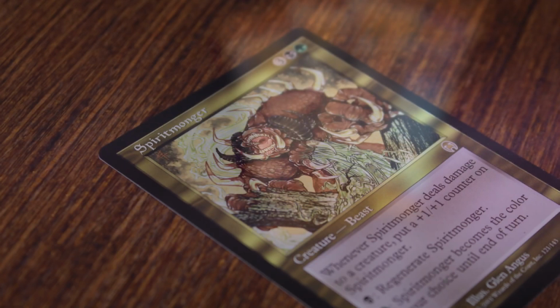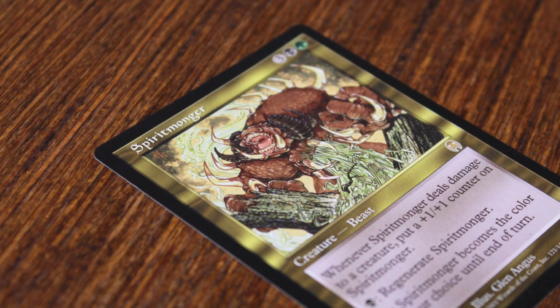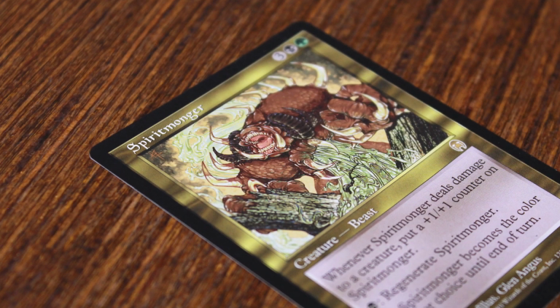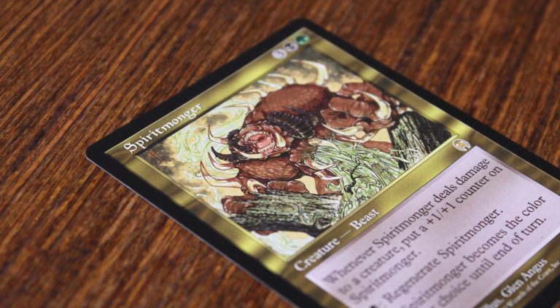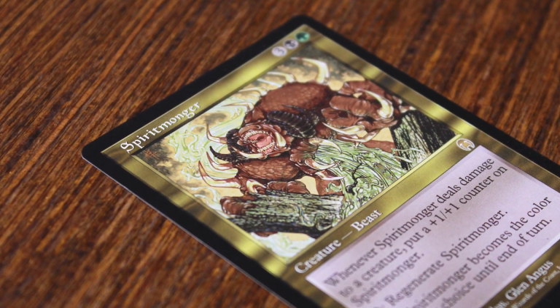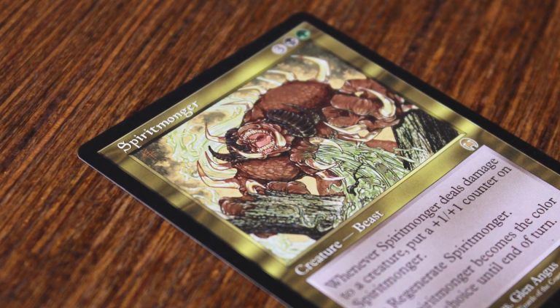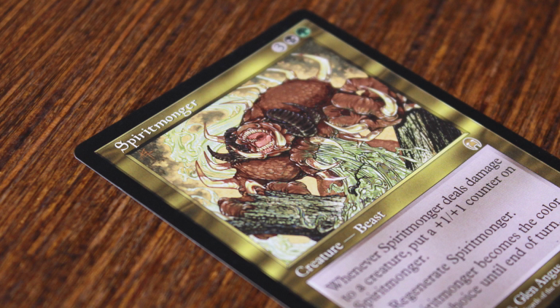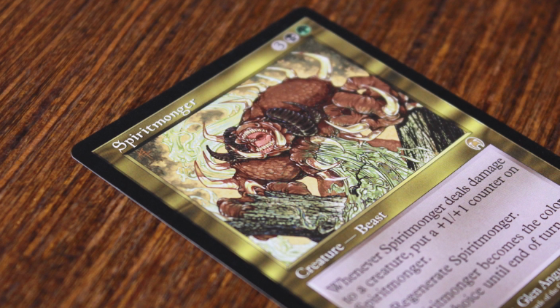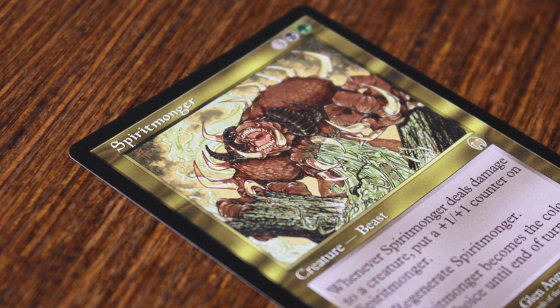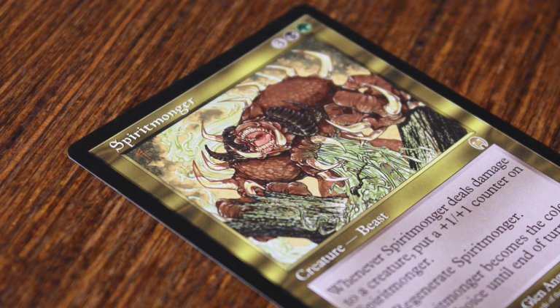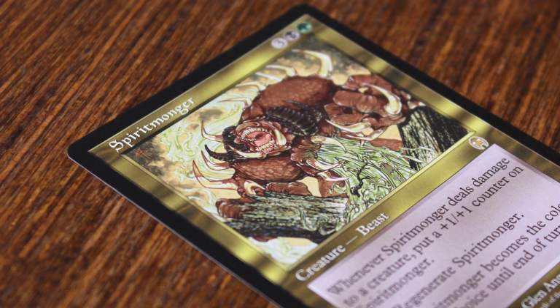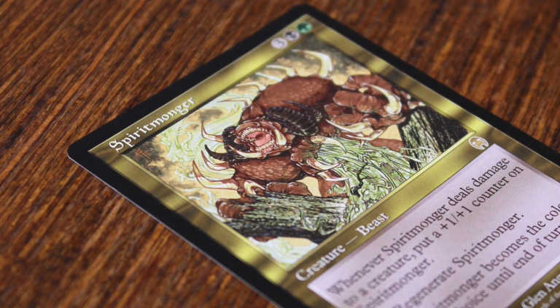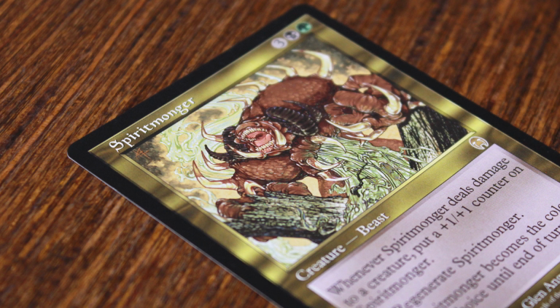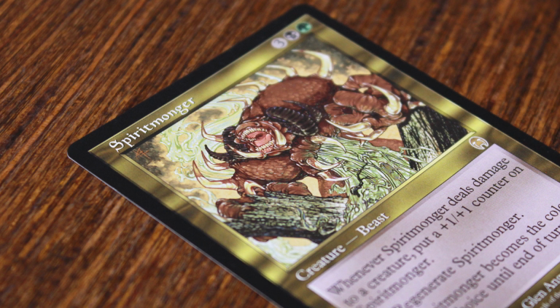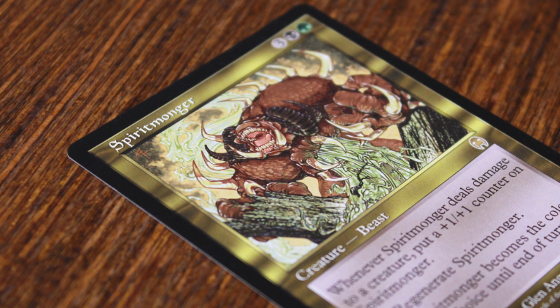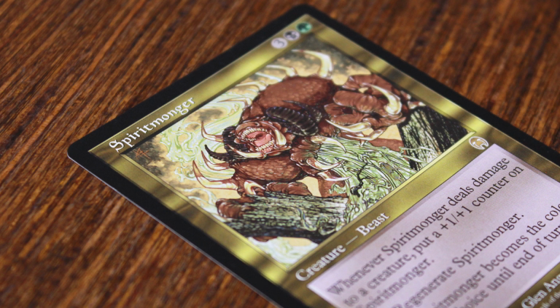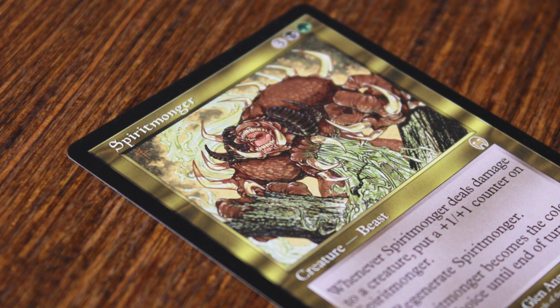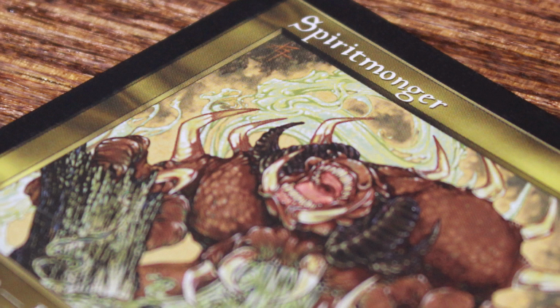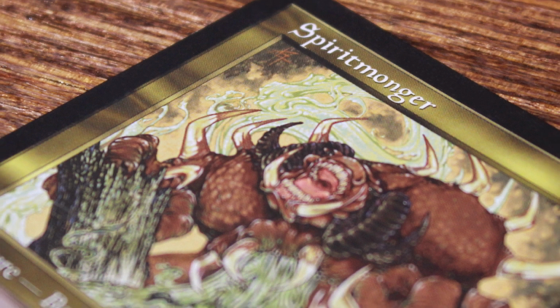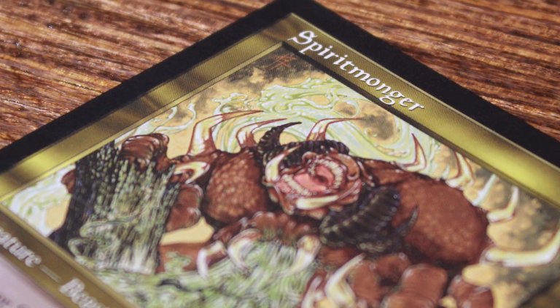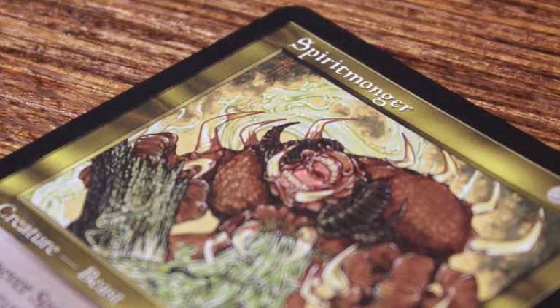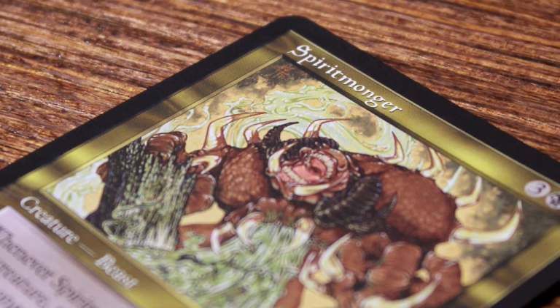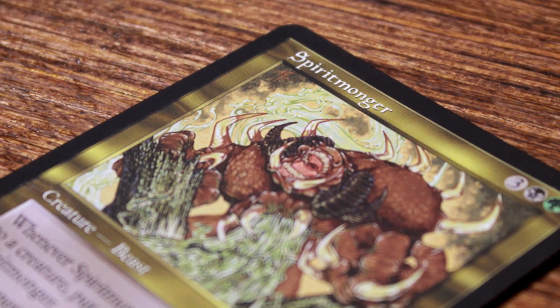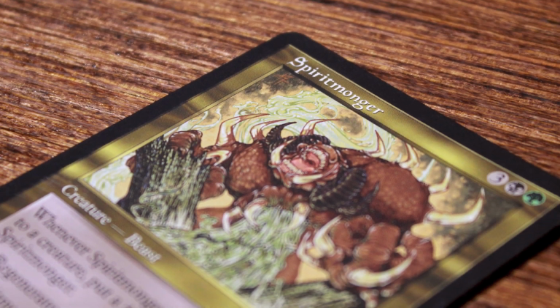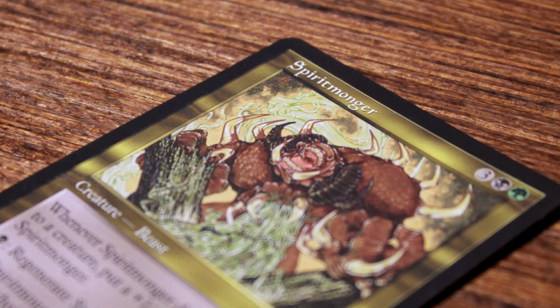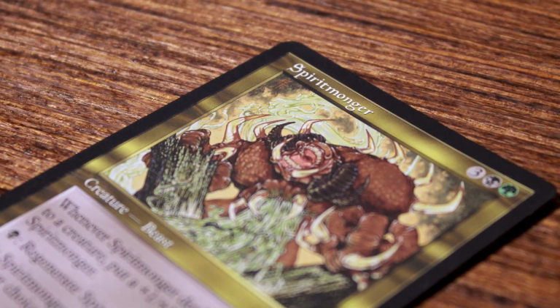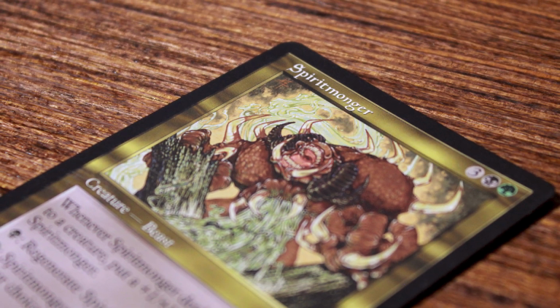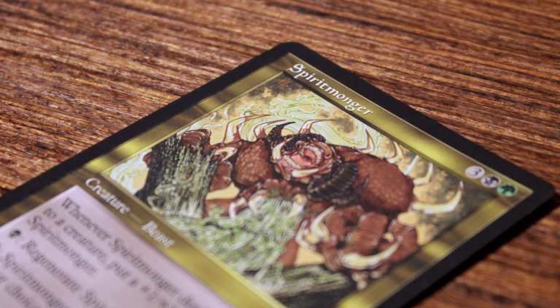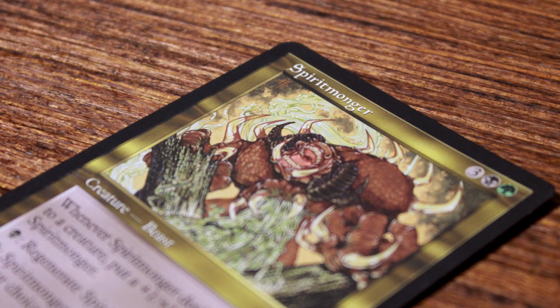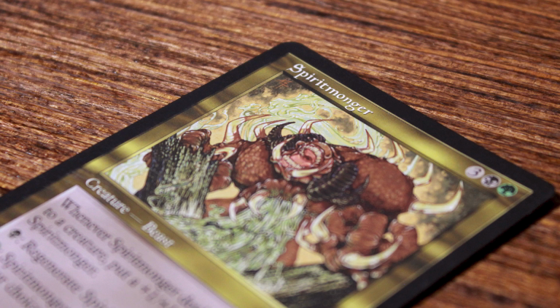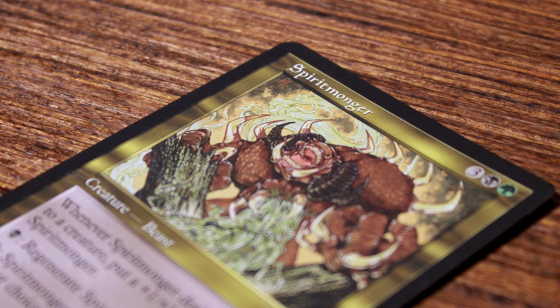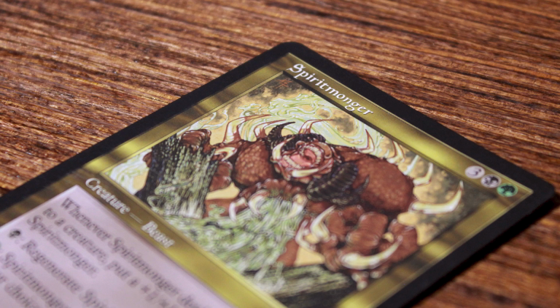Released in spring of 2001, Spiritmonger caught the attention of players worldwide. This was mostly because creatures weren't nearly as powerful as they are today. So when players saw a 6/6 for 5 mana with practically no downside, Spiritmonger was immediately put to test in competitive tournaments.